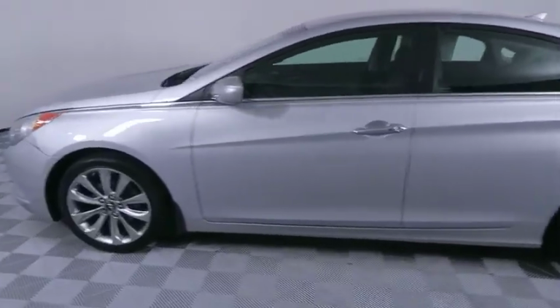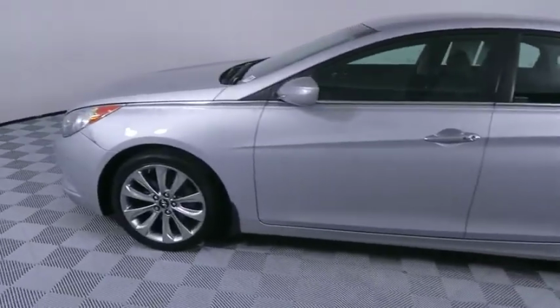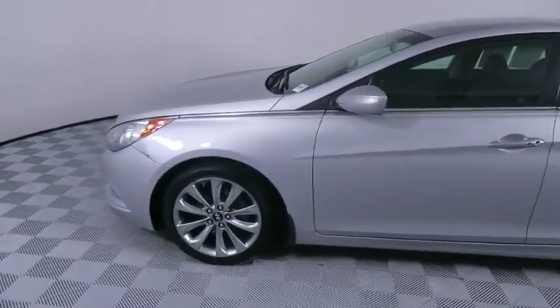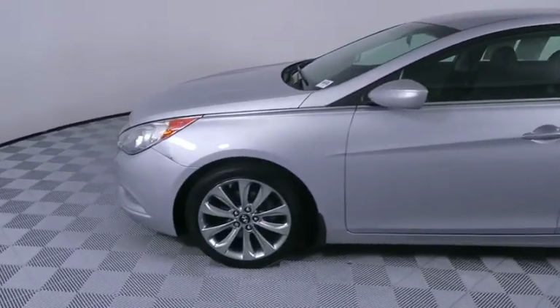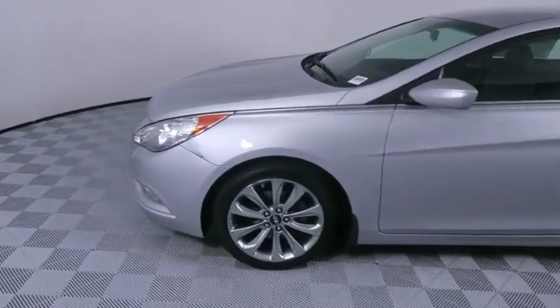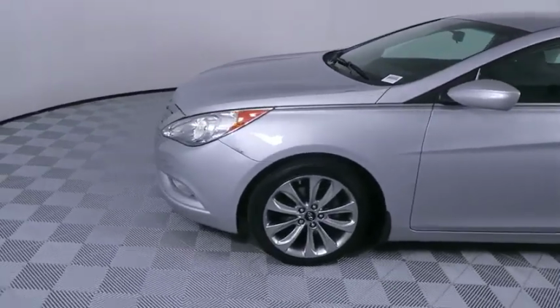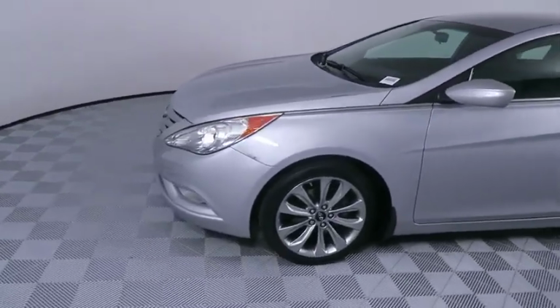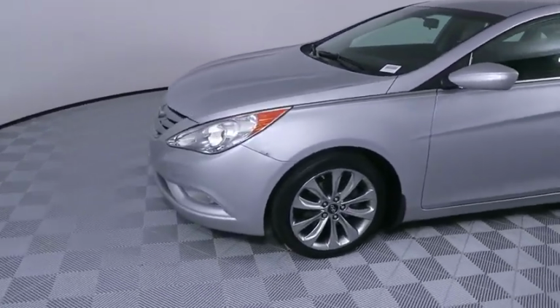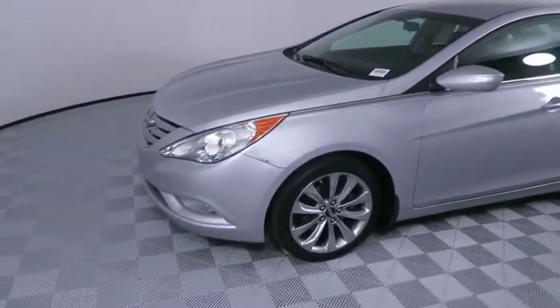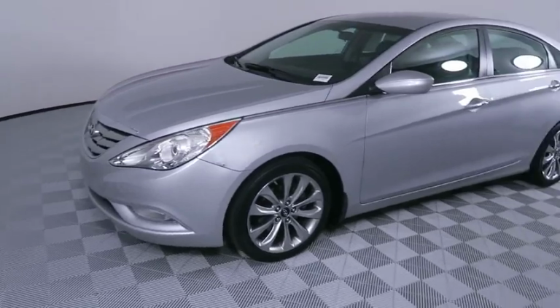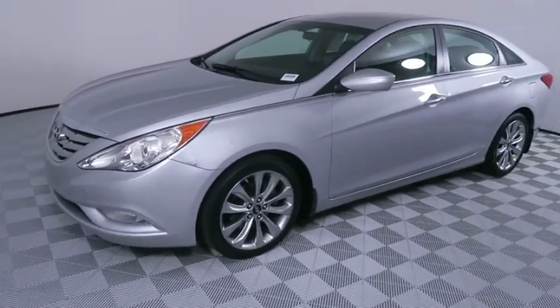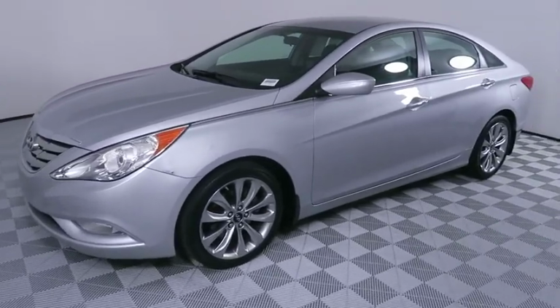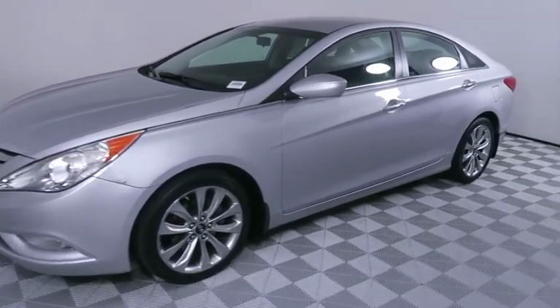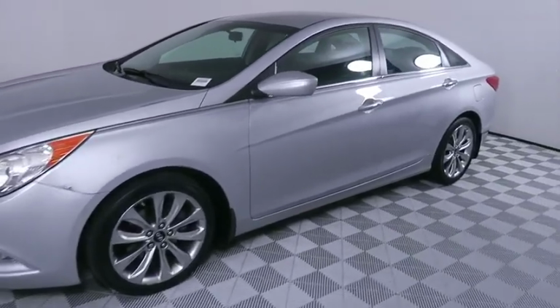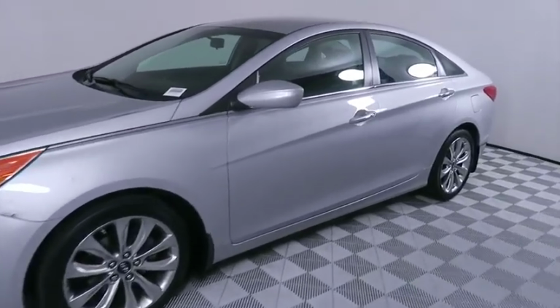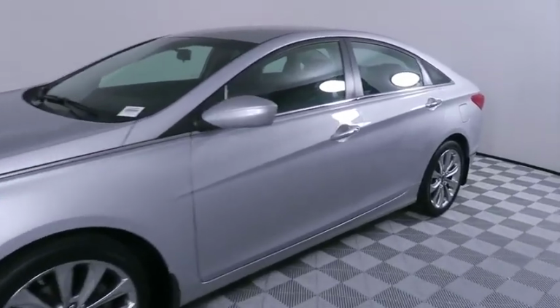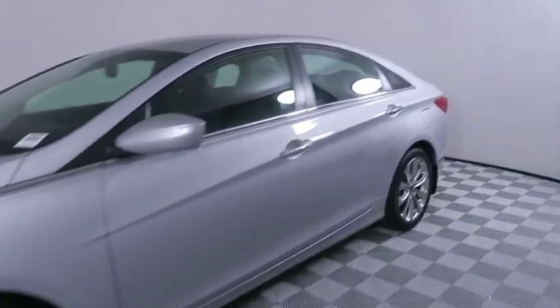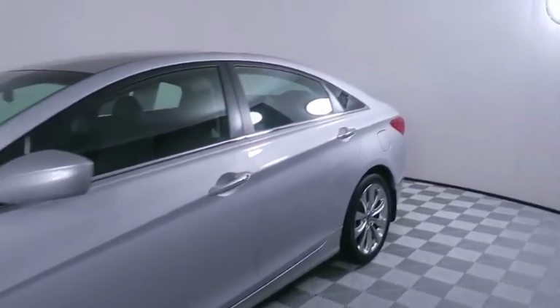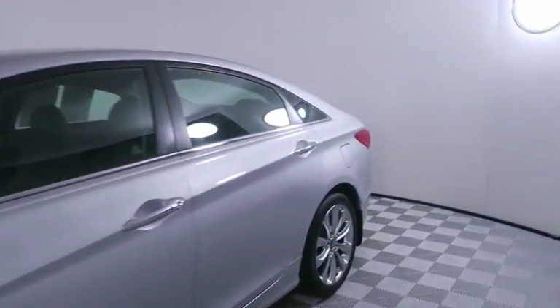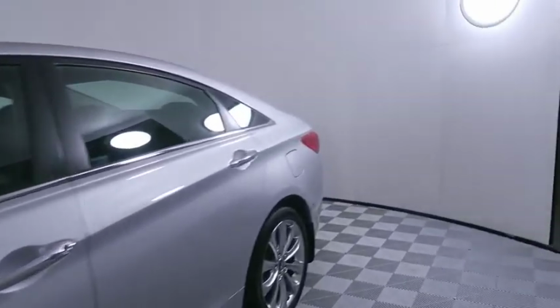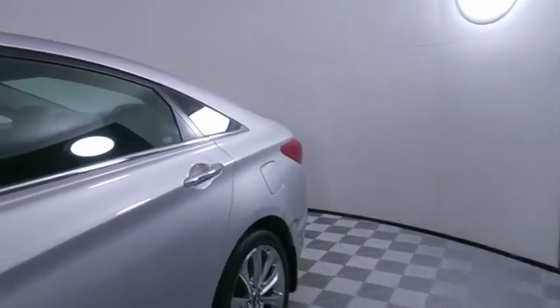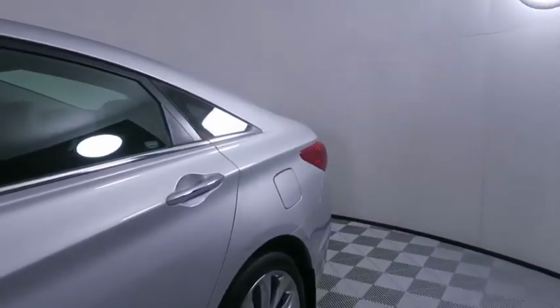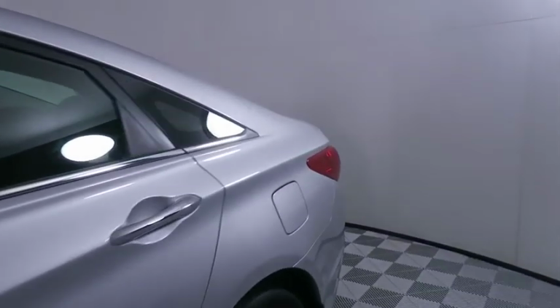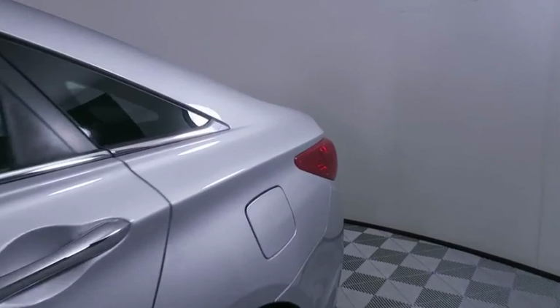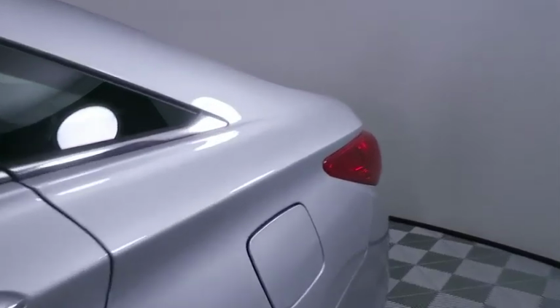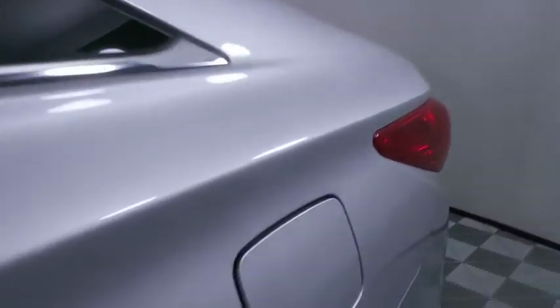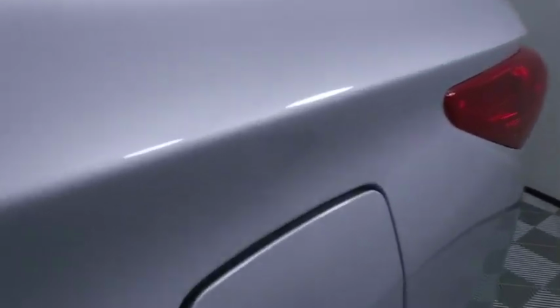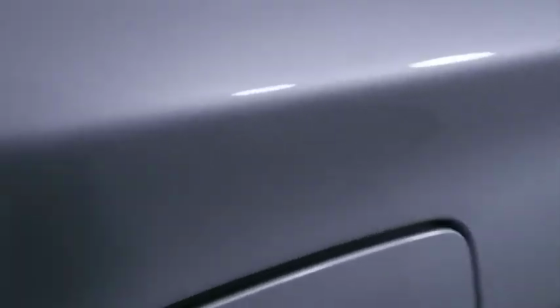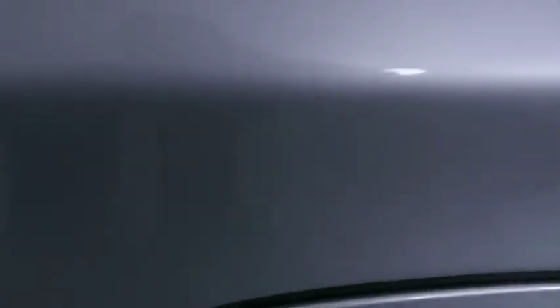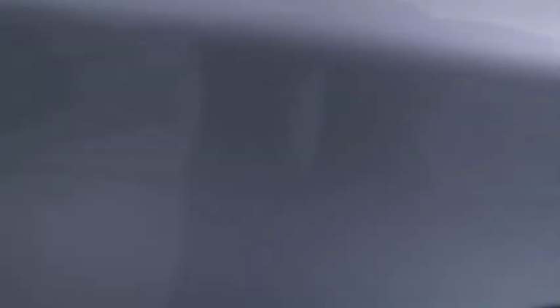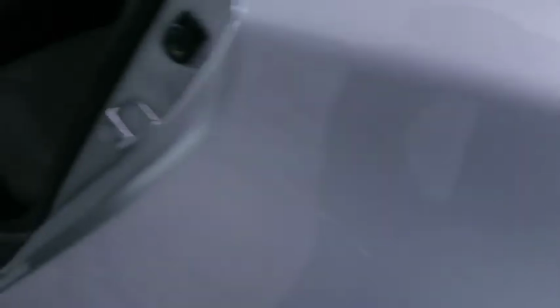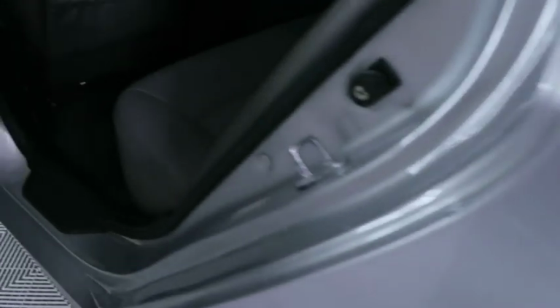Don't forget the exterior corrosion protection — a 14-step roto-dip system that provides unmatched protection for your Sonata. This vehicle has less than 135,000 miles.